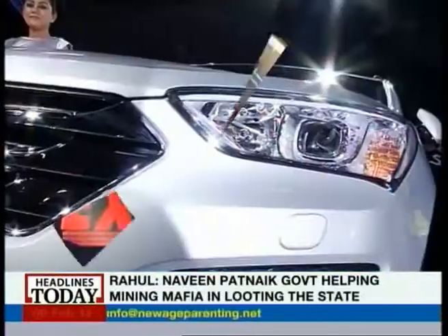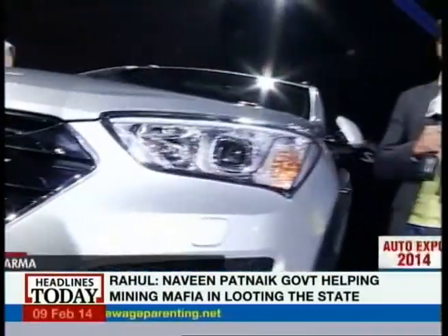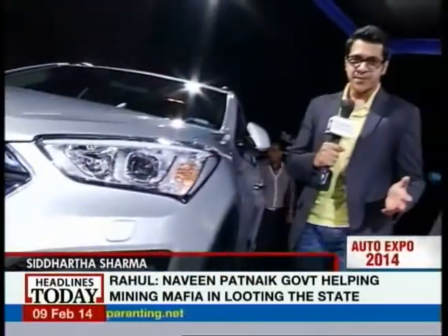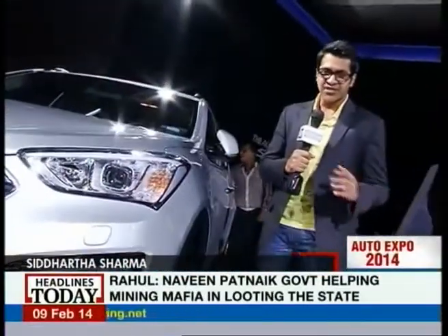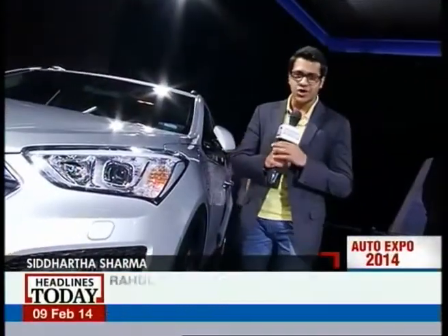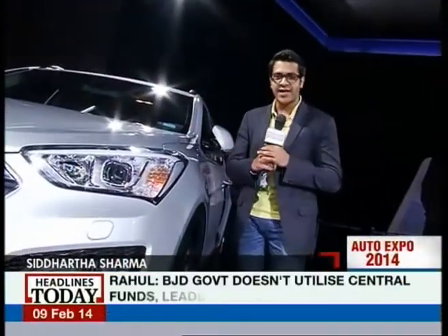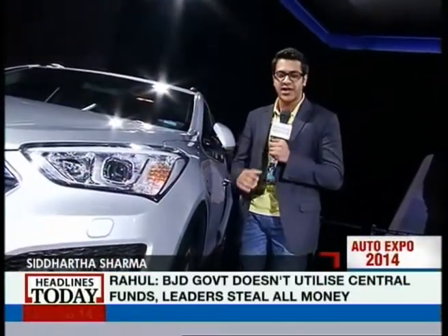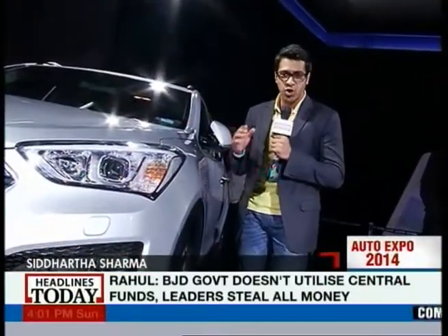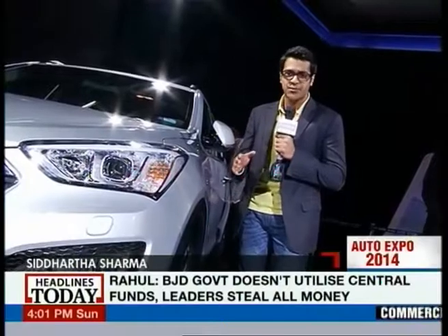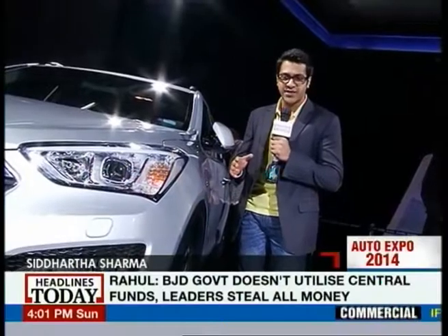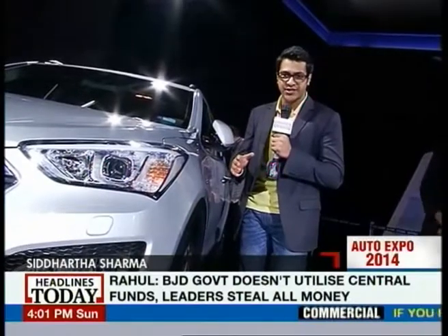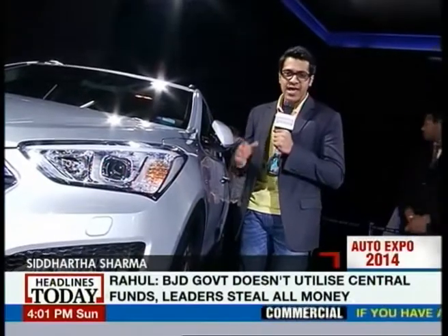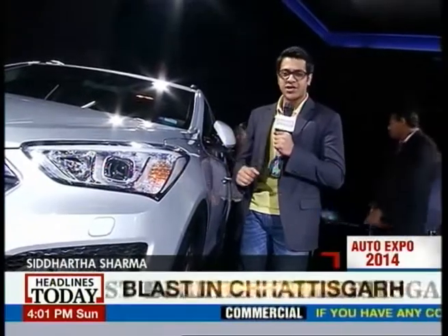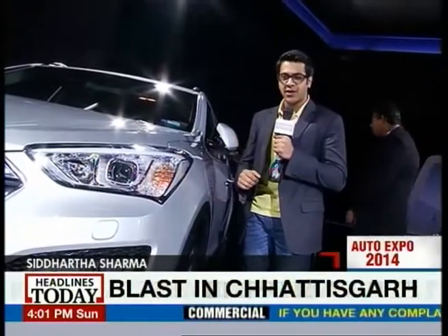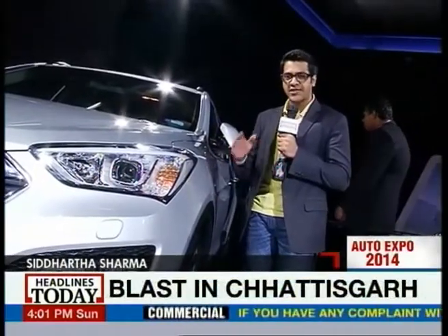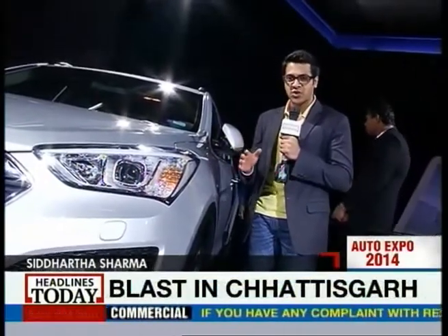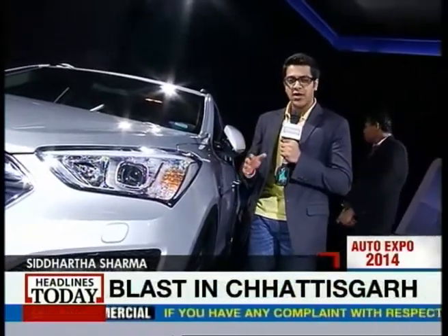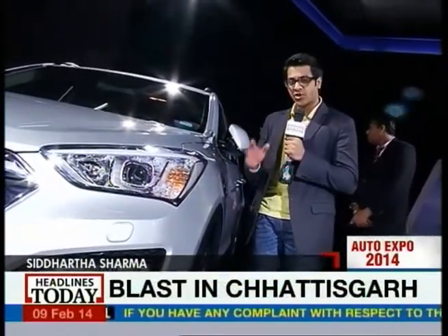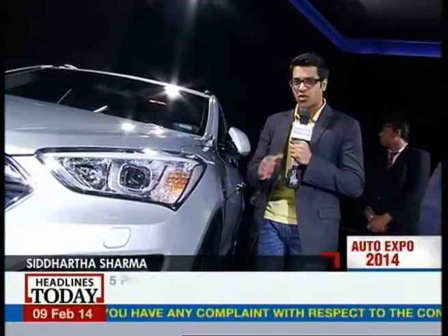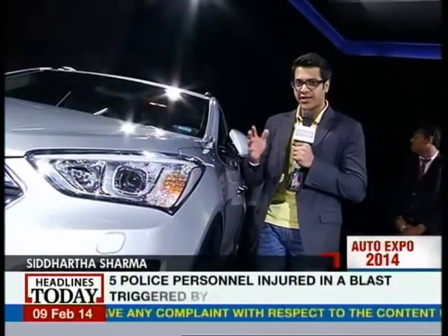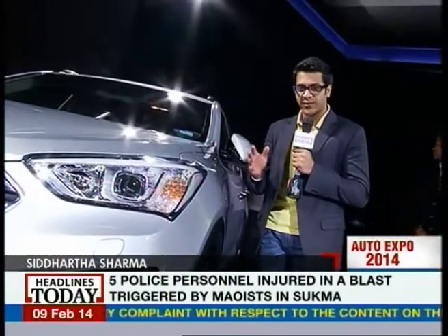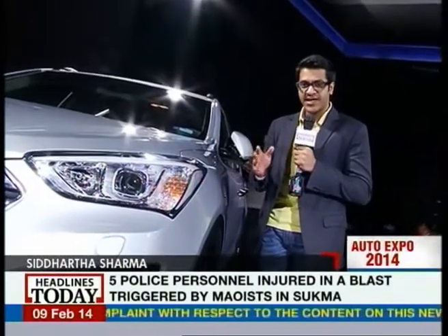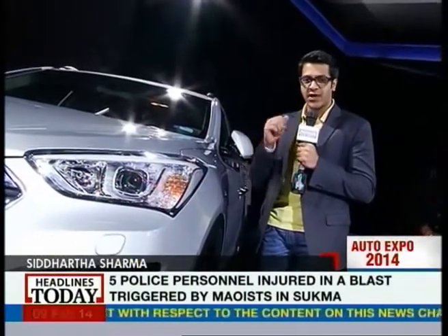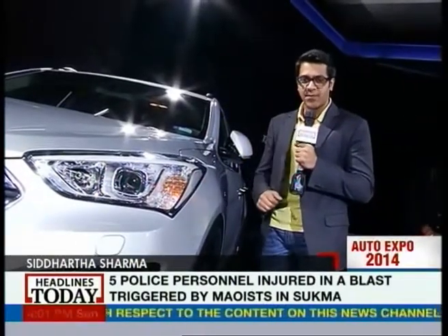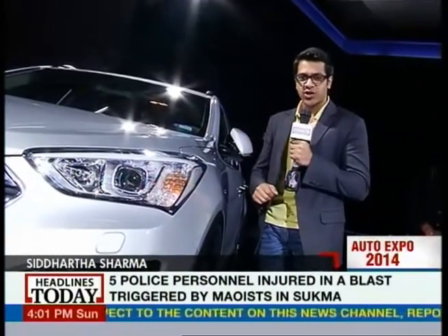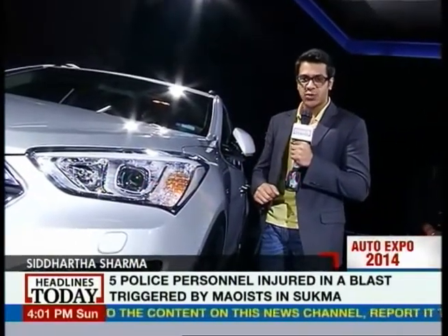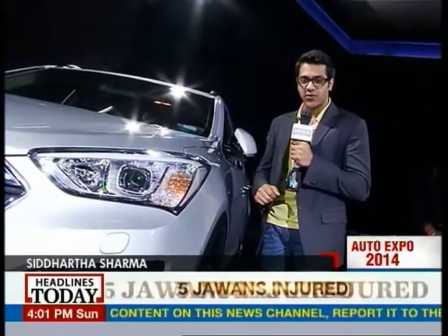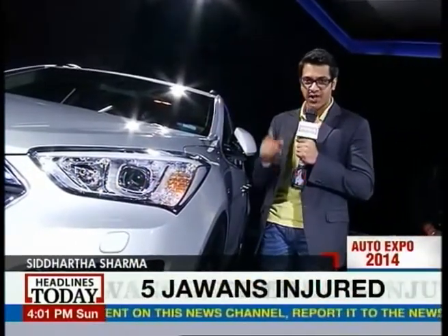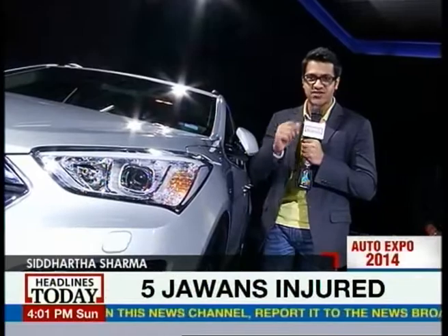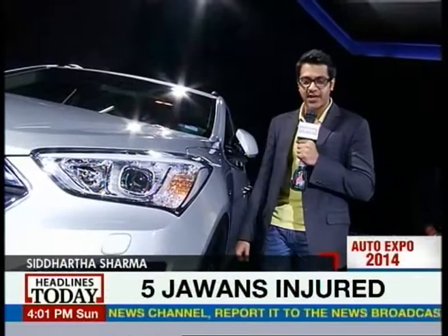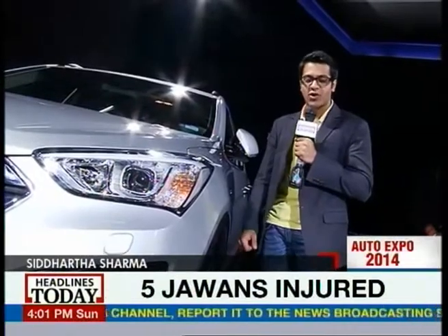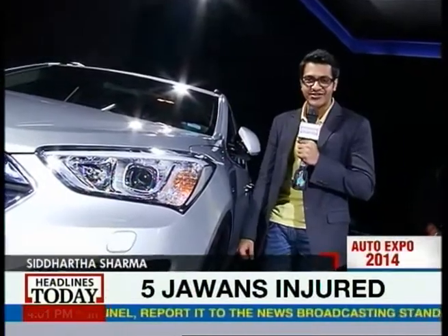Hello and welcome to our special presentation on headlines today from the Auto Expo 2014. I'm Siddharth Sharma and on this episode we'll showcase all the SUVs that were lined up at the Auto Expo 2014. So let's dive straight into all the action.